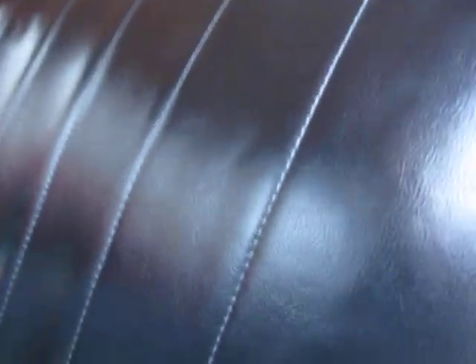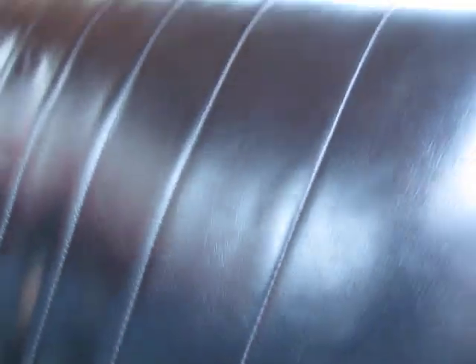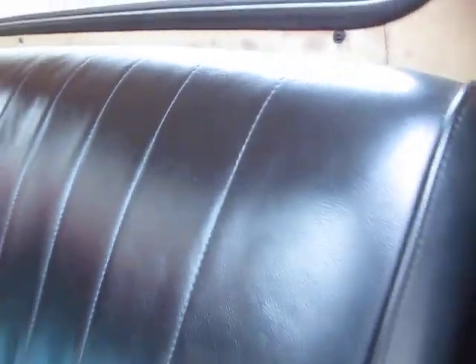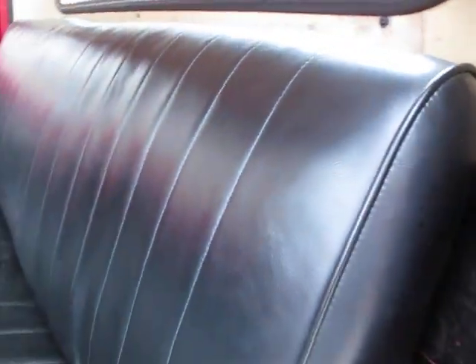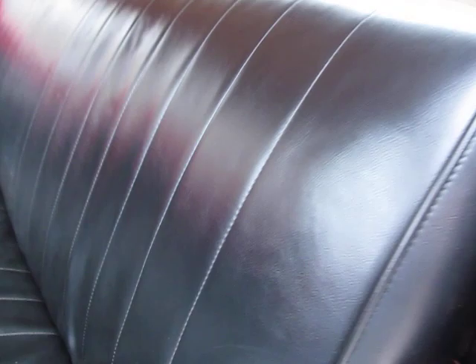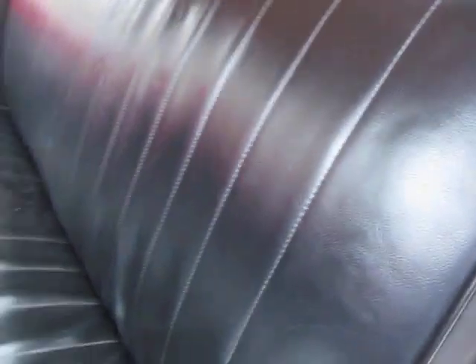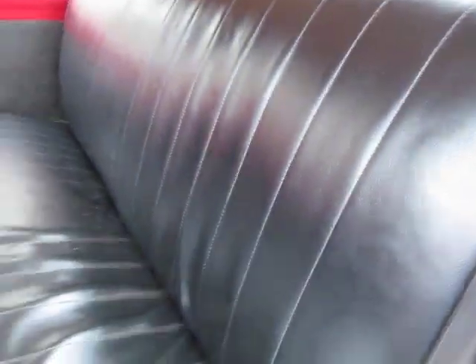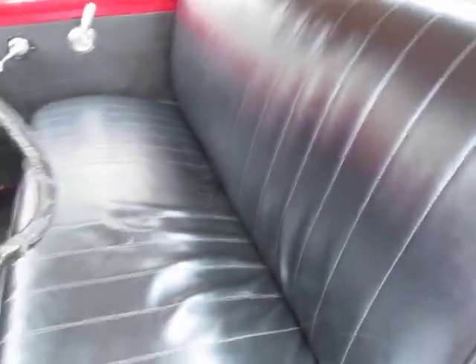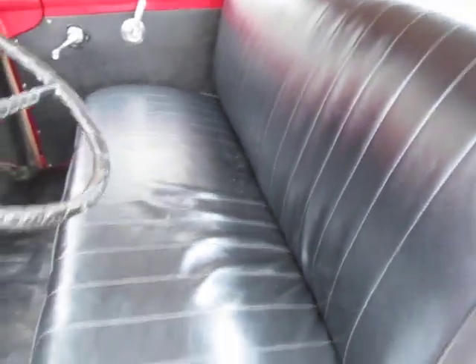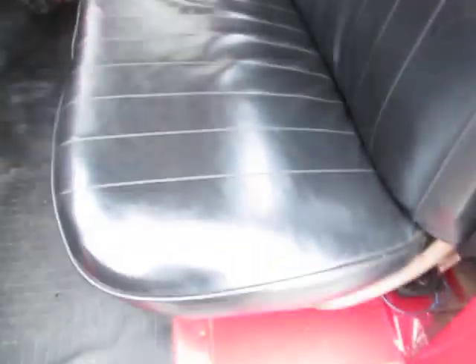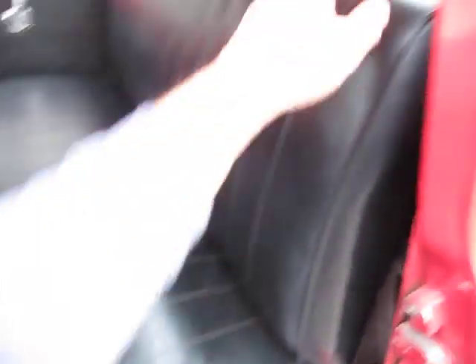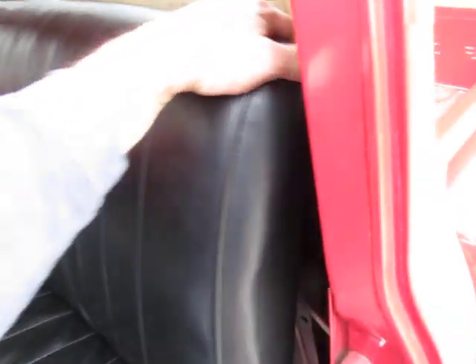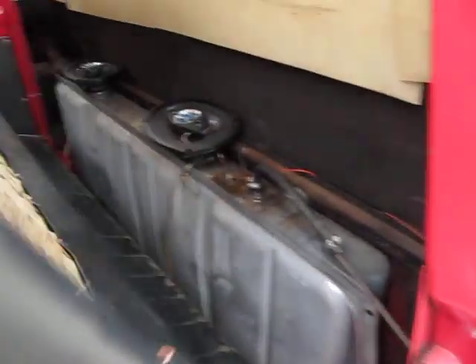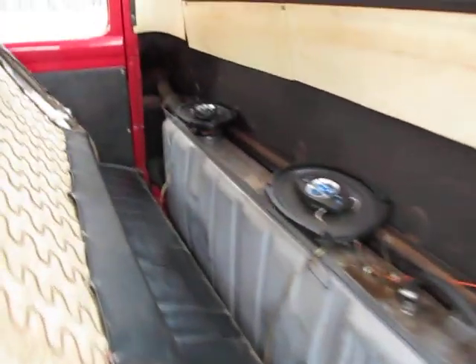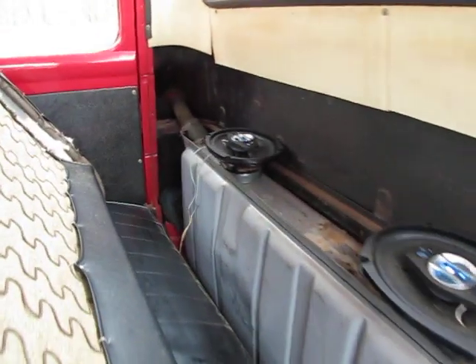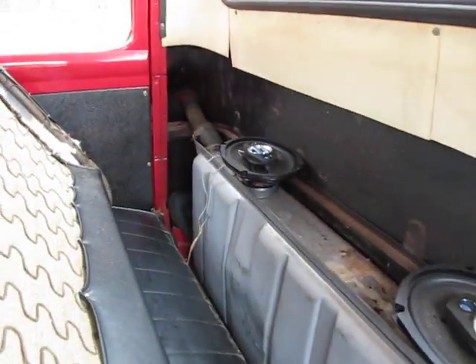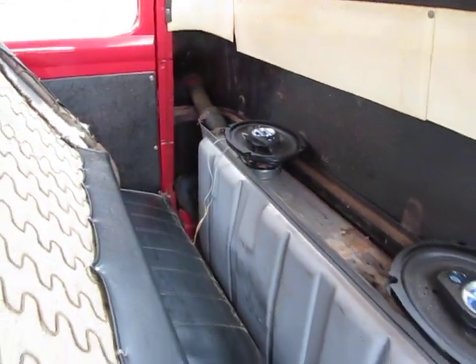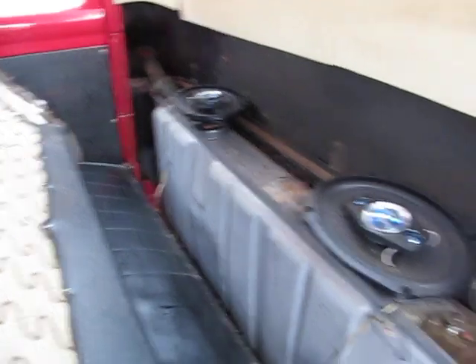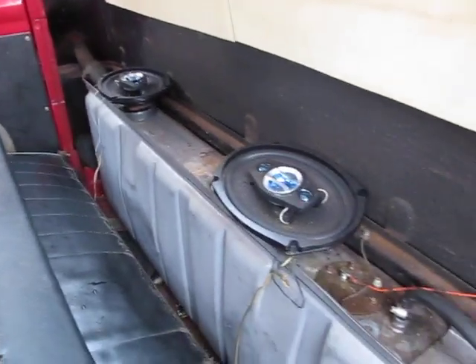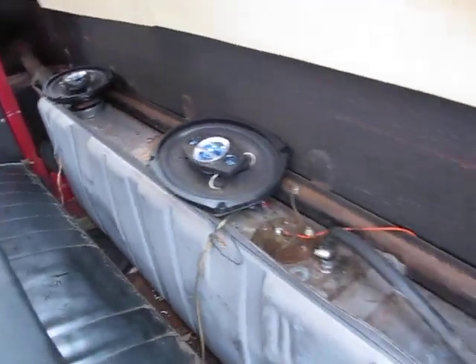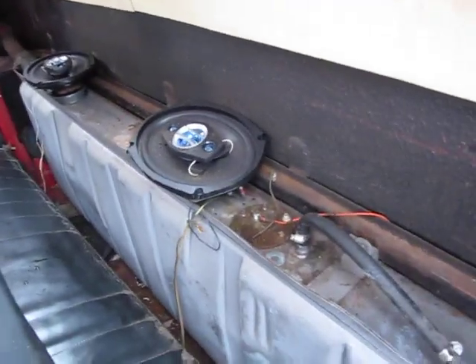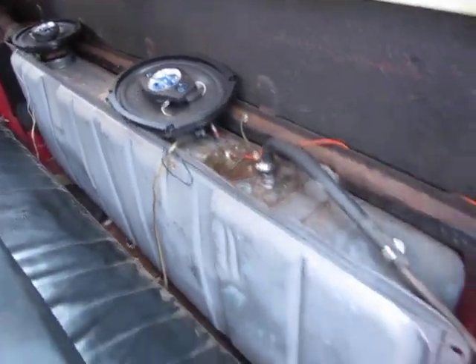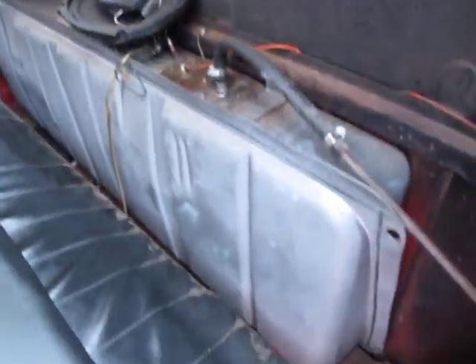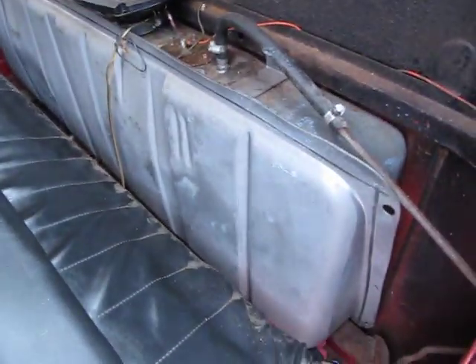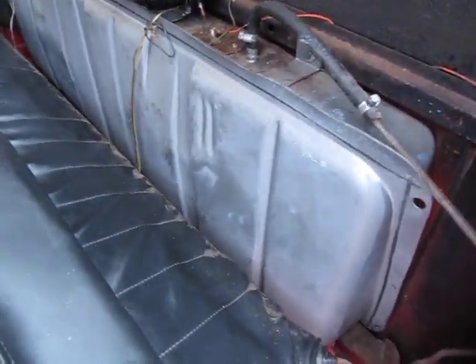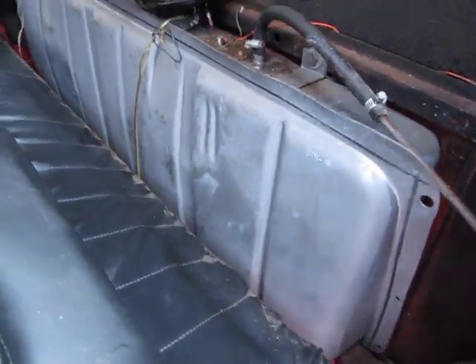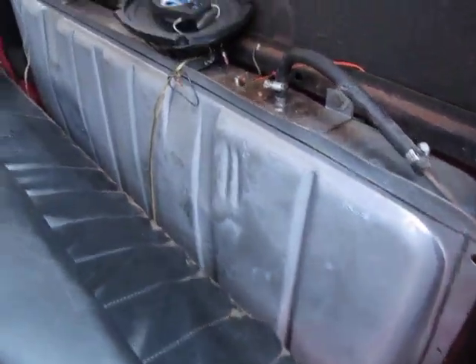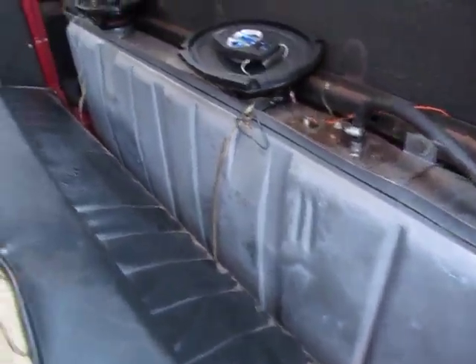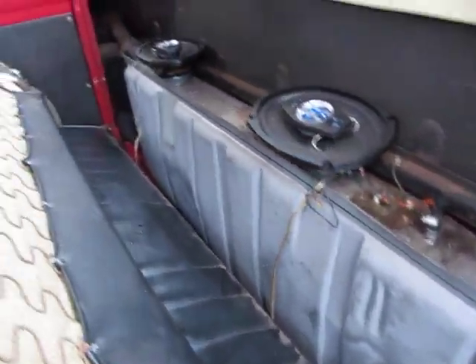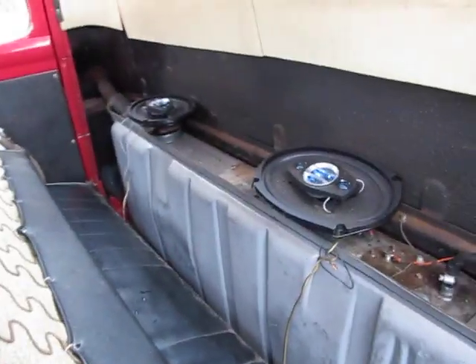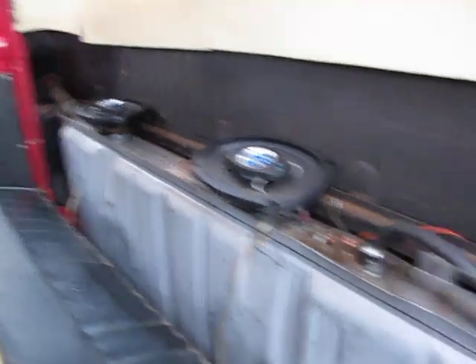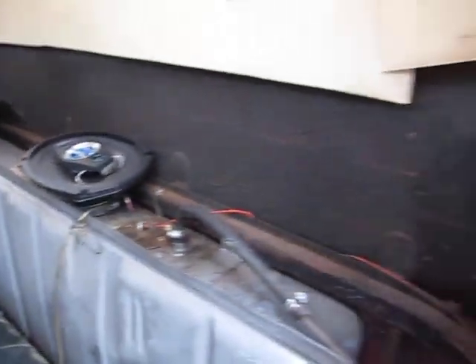Somebody put this seat cover — it's not original, but put it on years ago. These speakers back here, they just stuck them in, no boxes or anything. It looks like it probably got a newer fuel tank at some point.